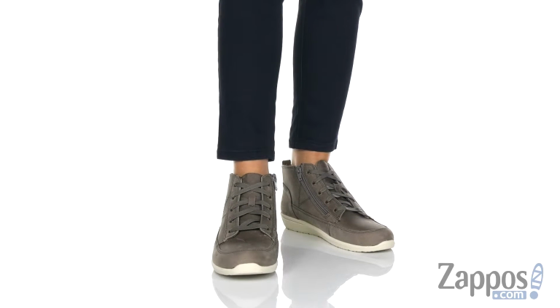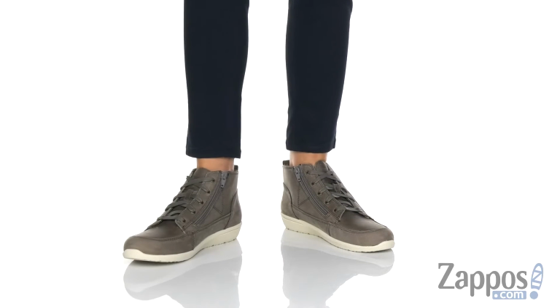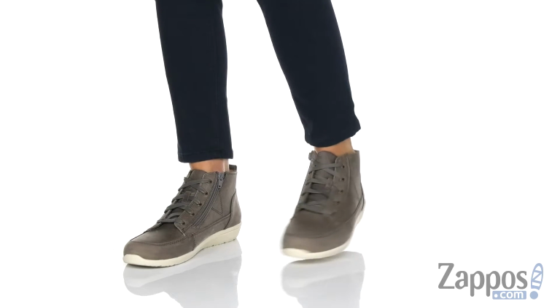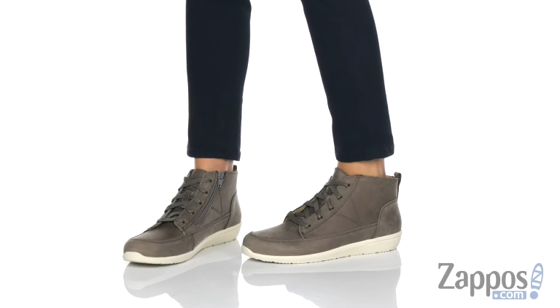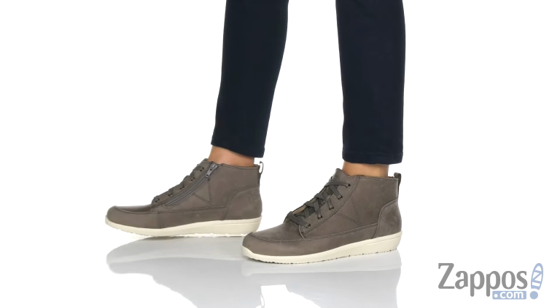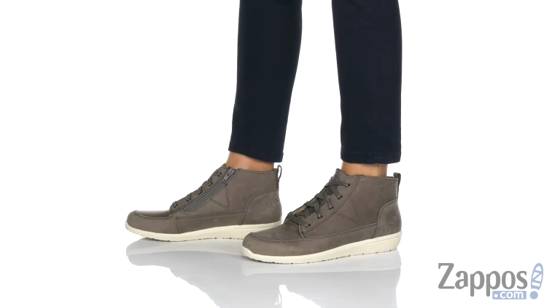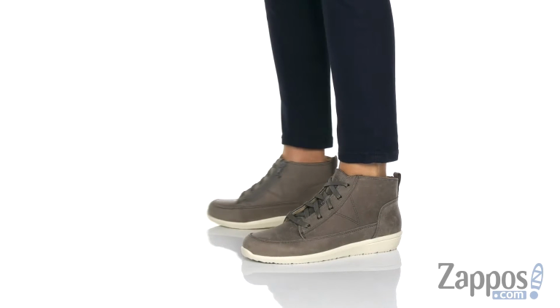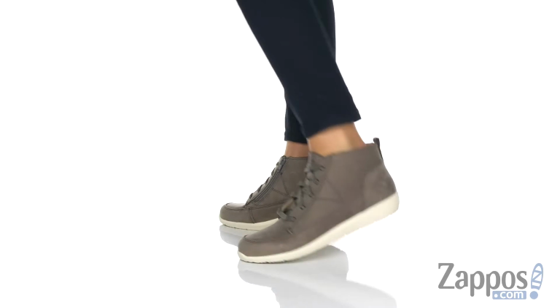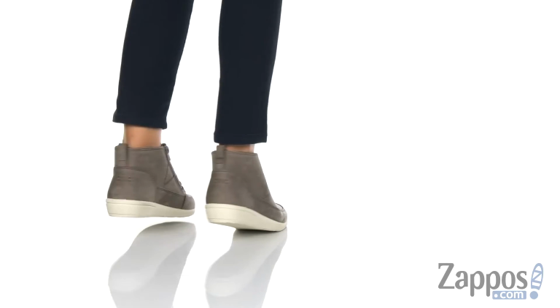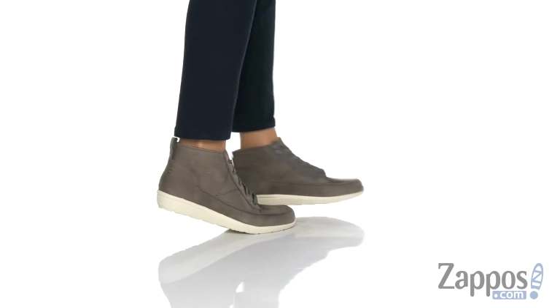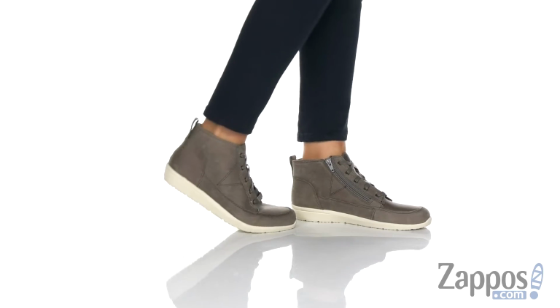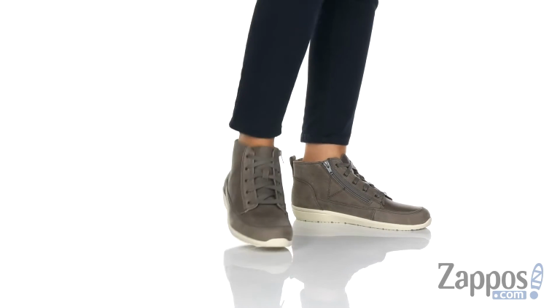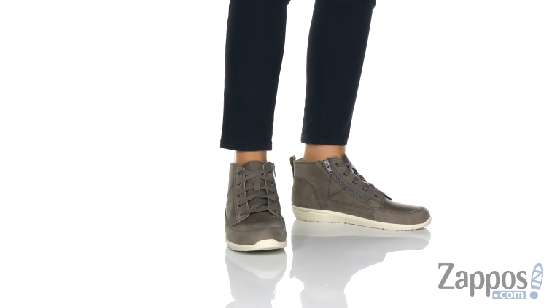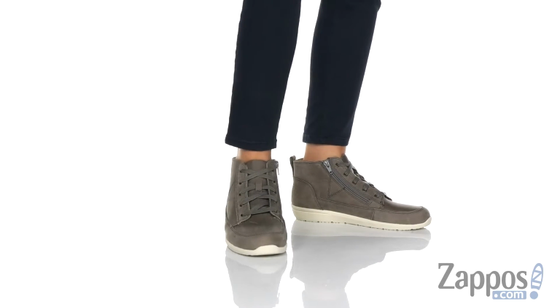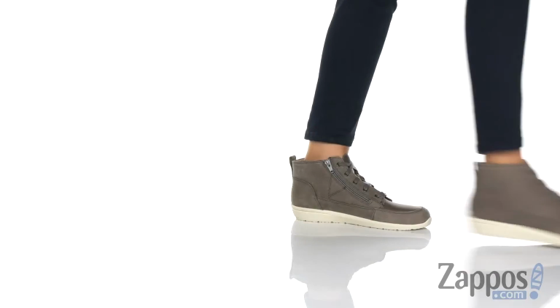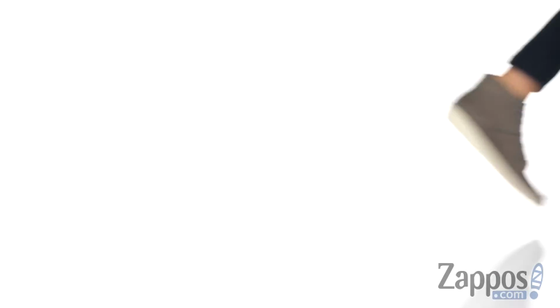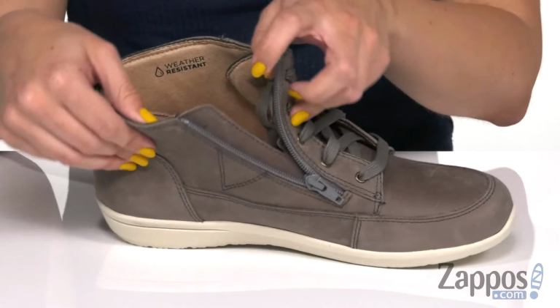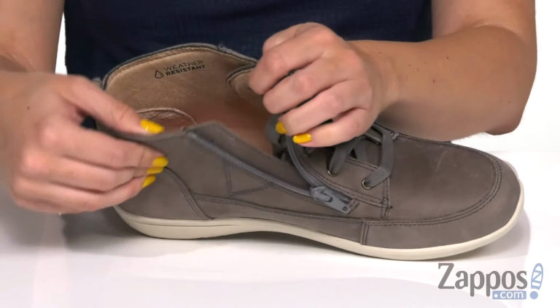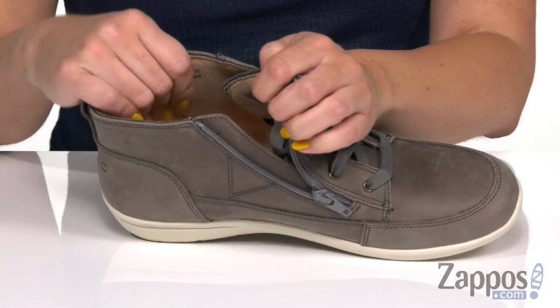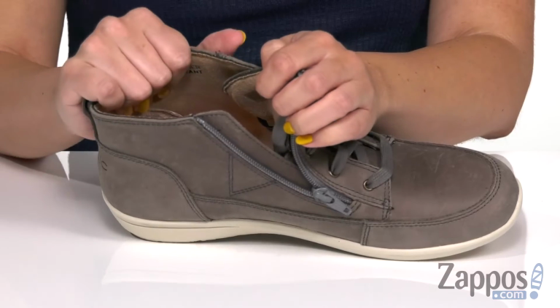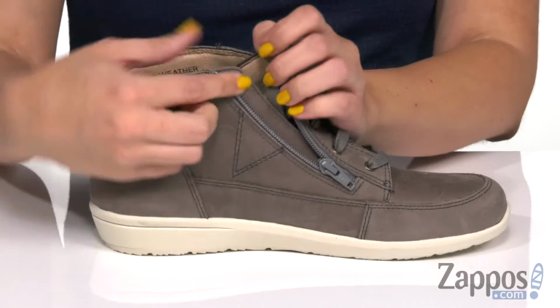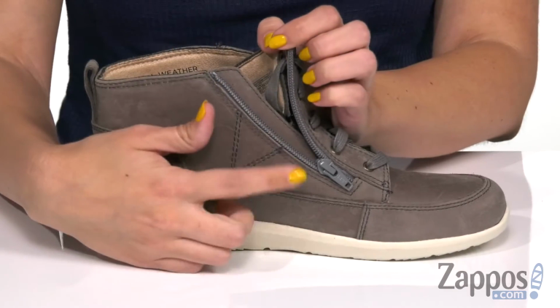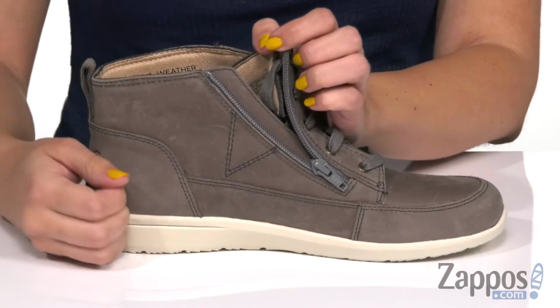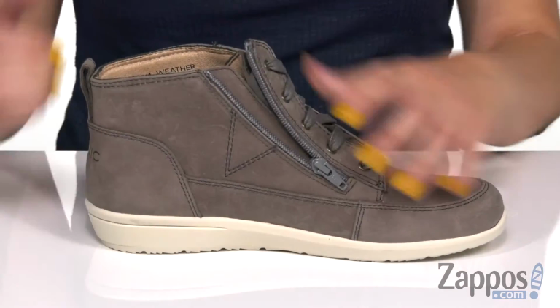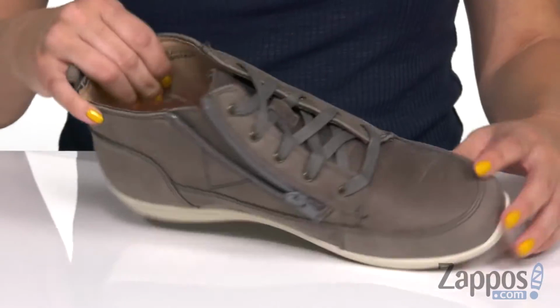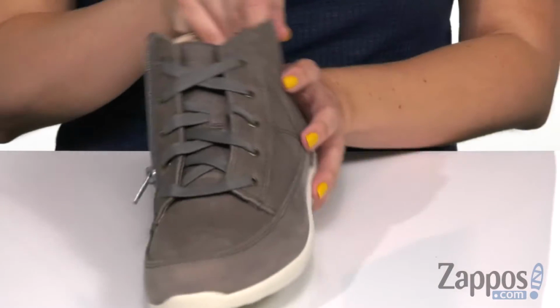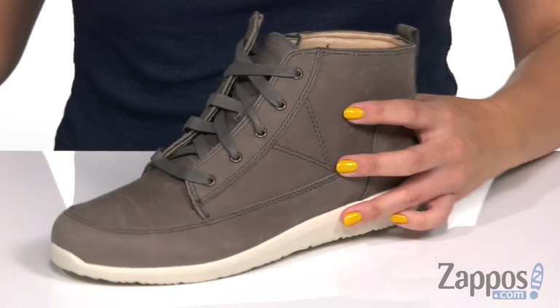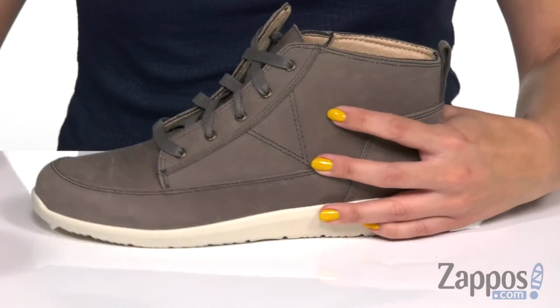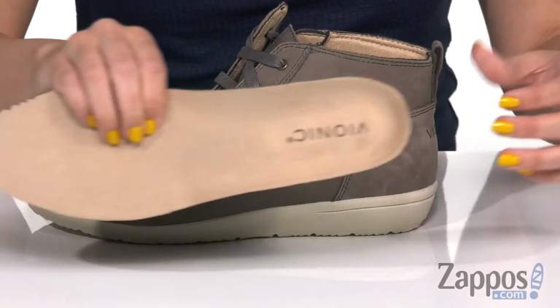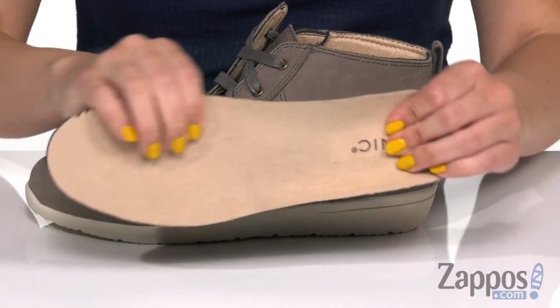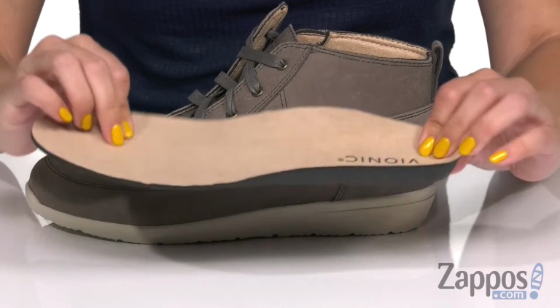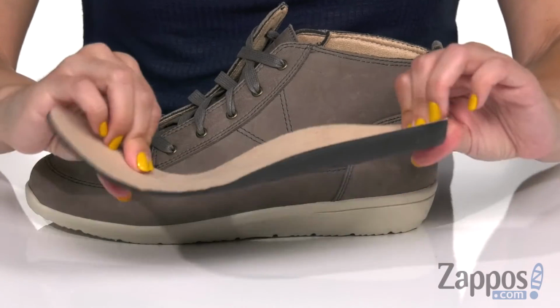These high top sneakers have a really soft water-resistant nubuck upper. Easy to lace up, with a little back pull tab as well. Inside is a nice soft lining, plus a zipper for easy on and off. It's also got a removable jersey-covered EVA insole for comfort.